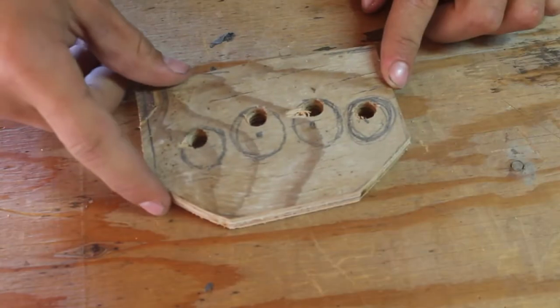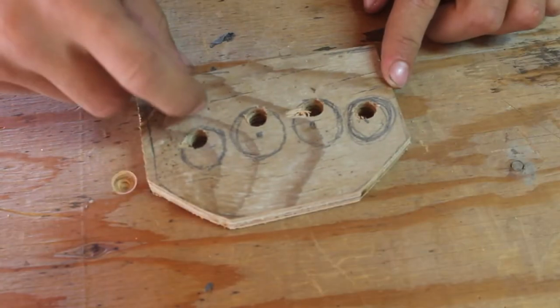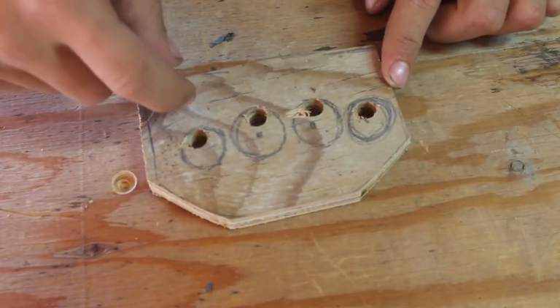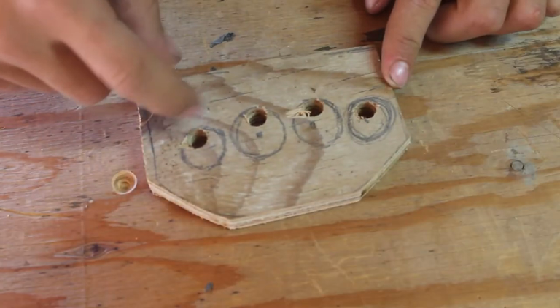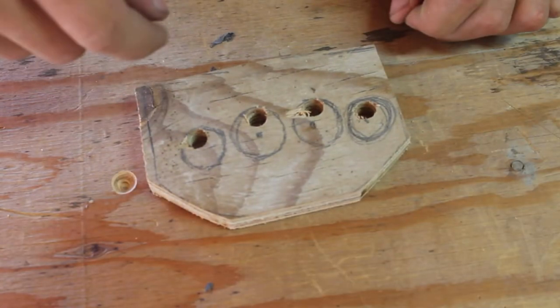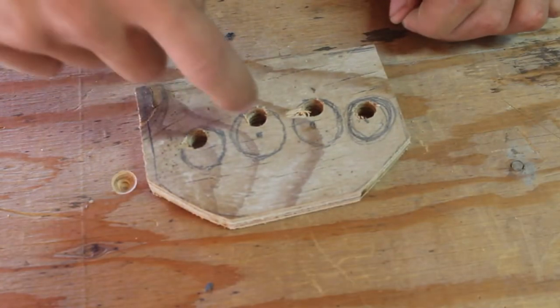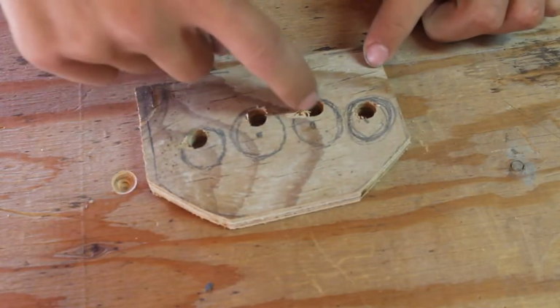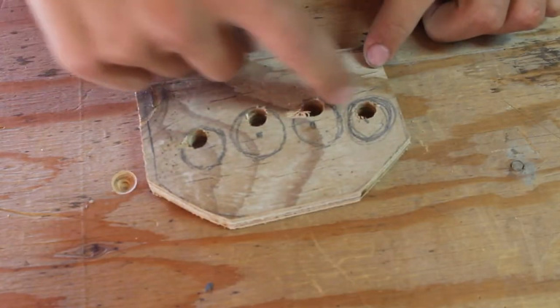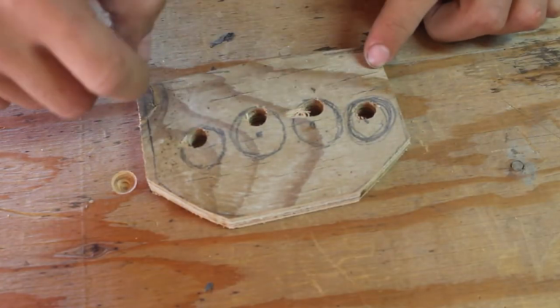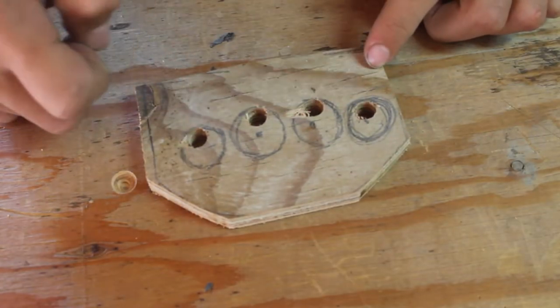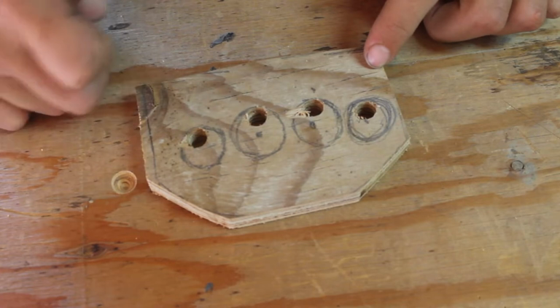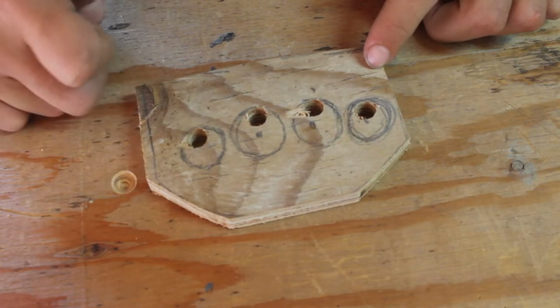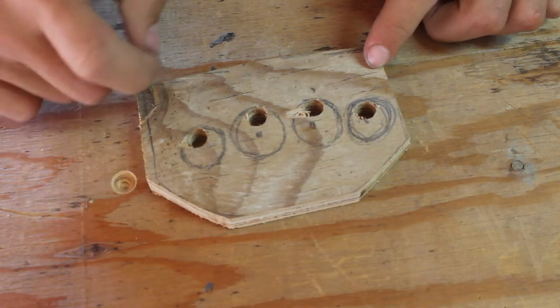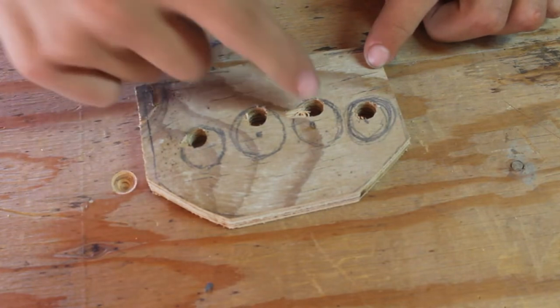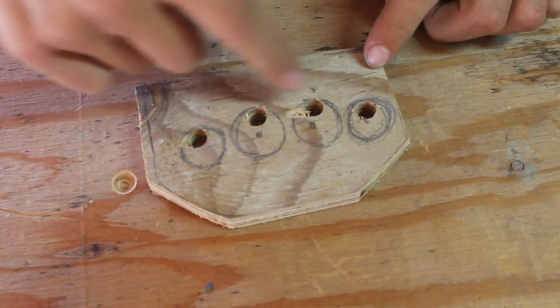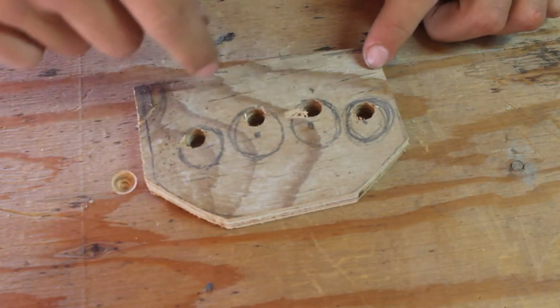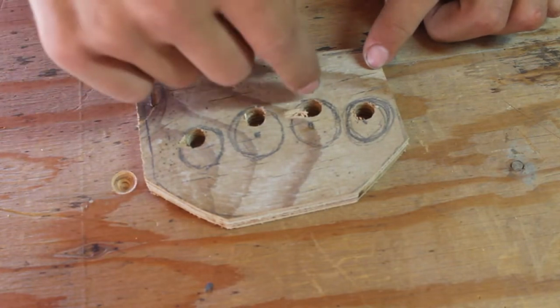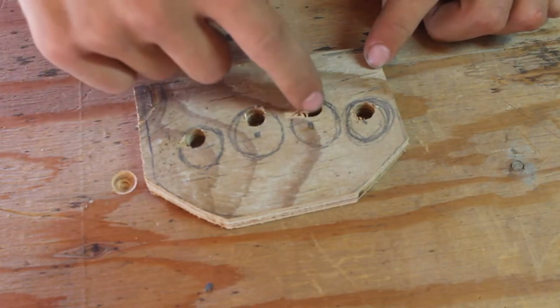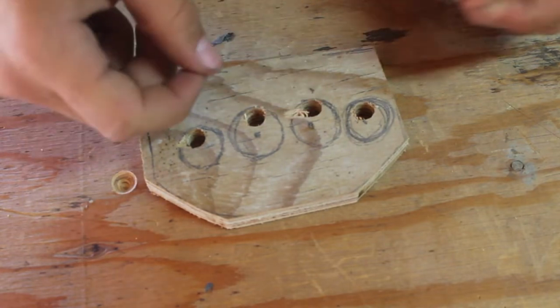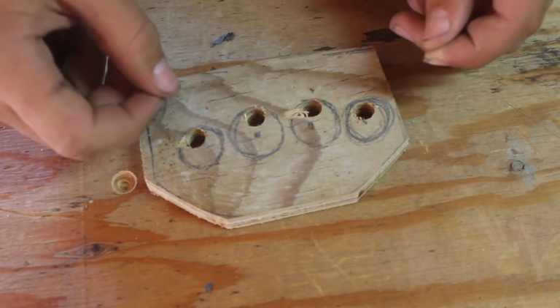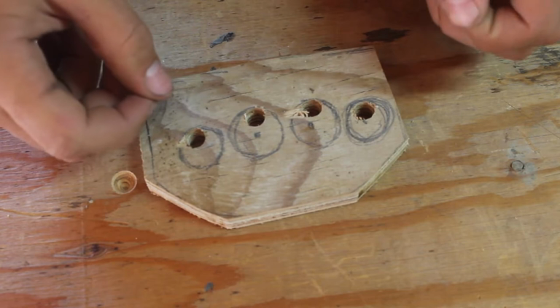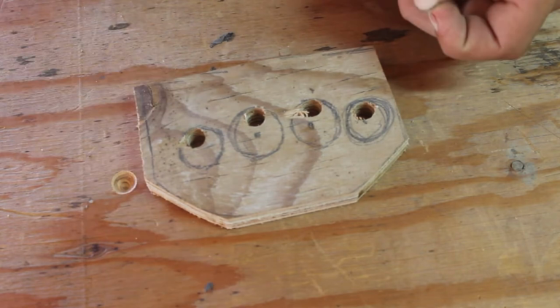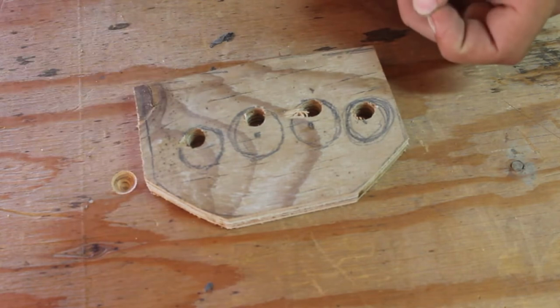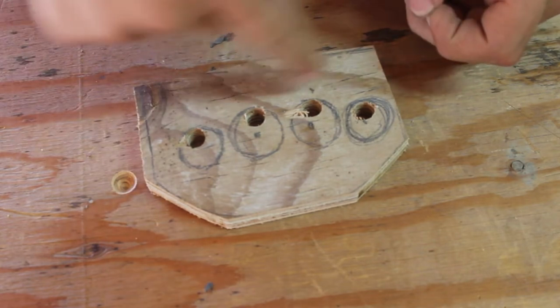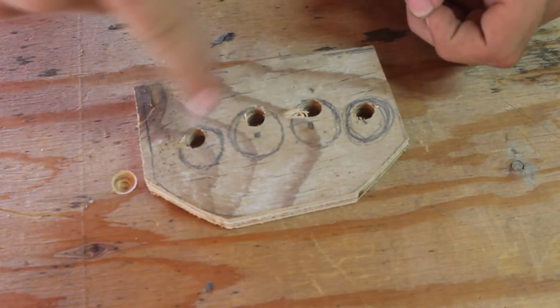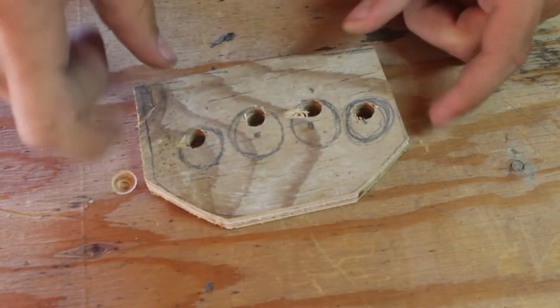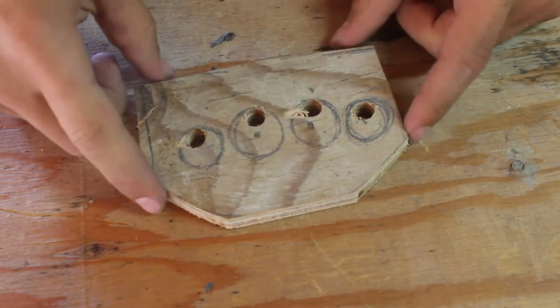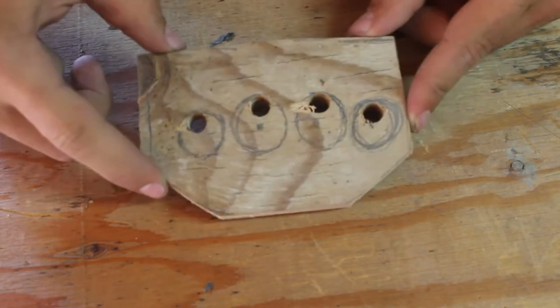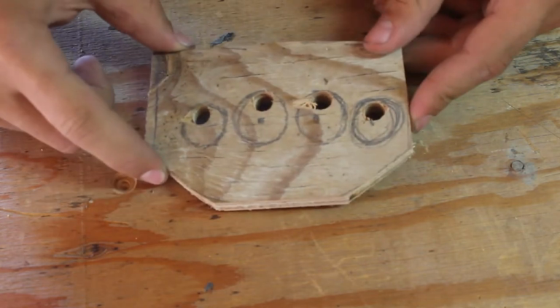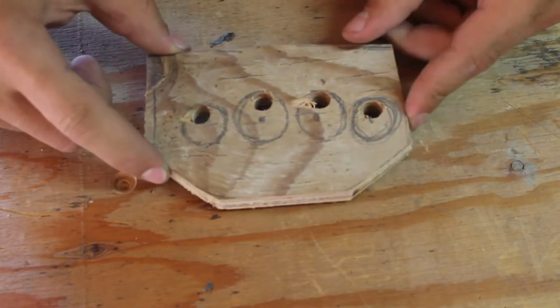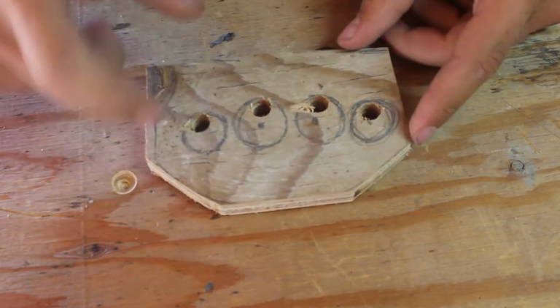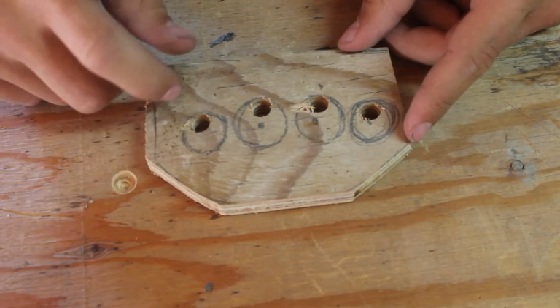I've drilled some holes through here — these are going to allow your coping saw blade to pass through. Put the blade through there, reattach it at the other end of the saw frame, and you can just saw out the circles. We want it to be in this general pattern.